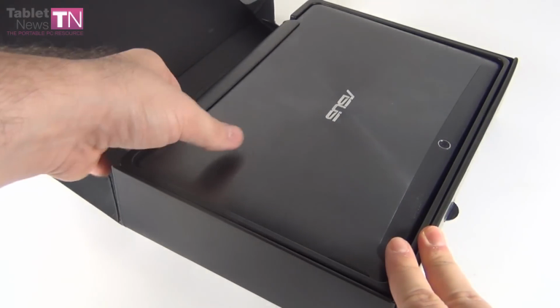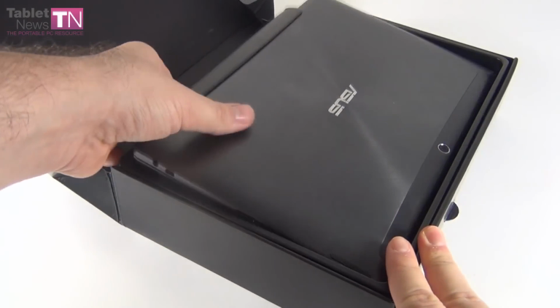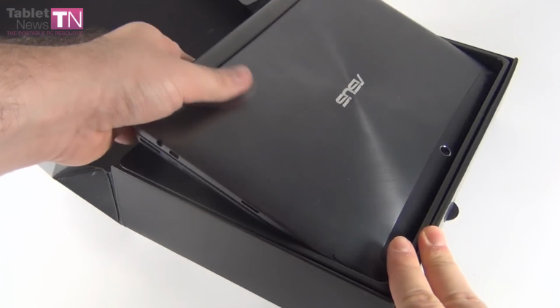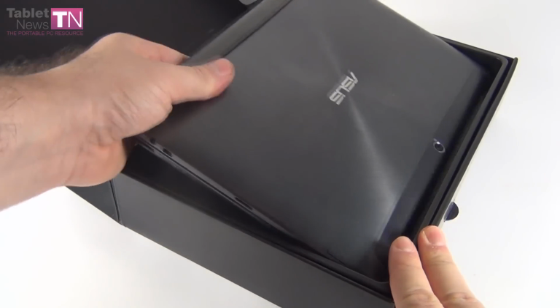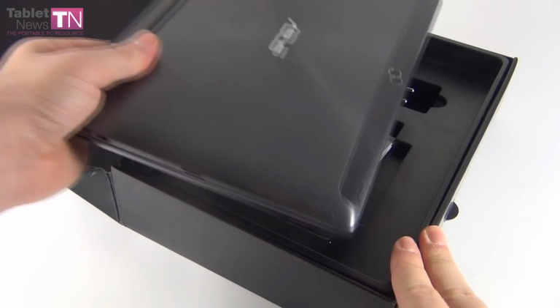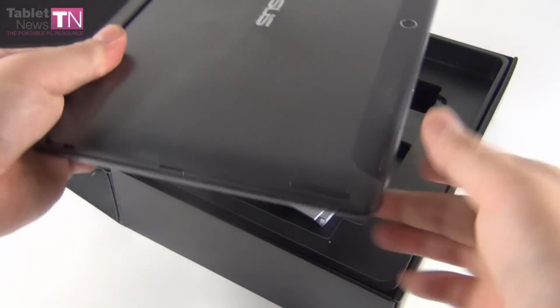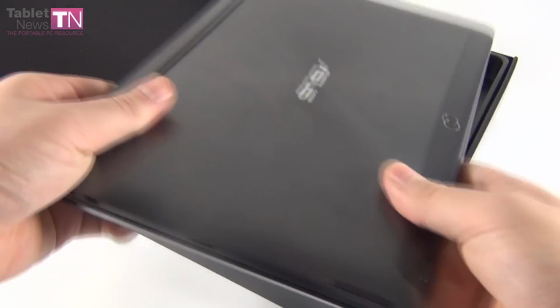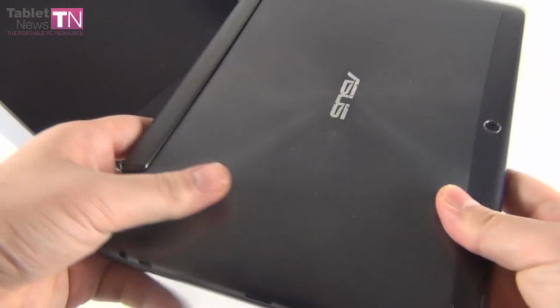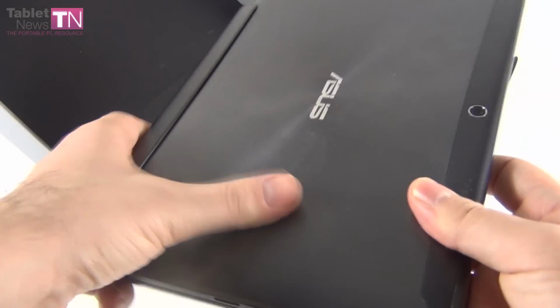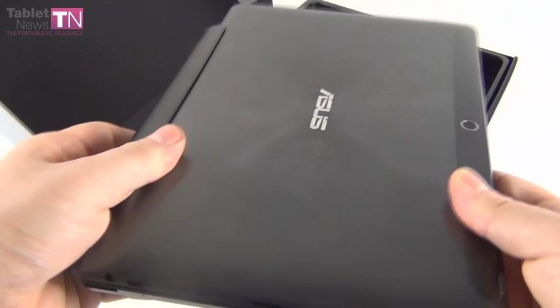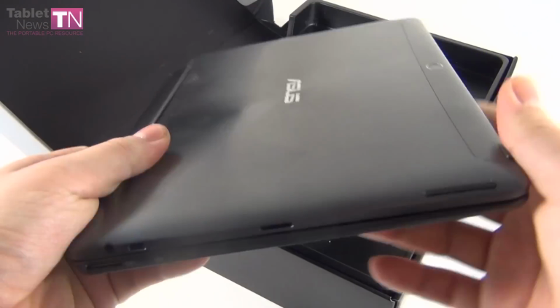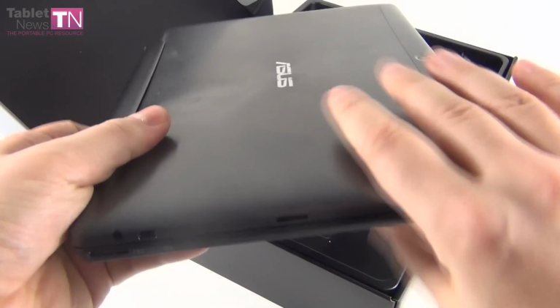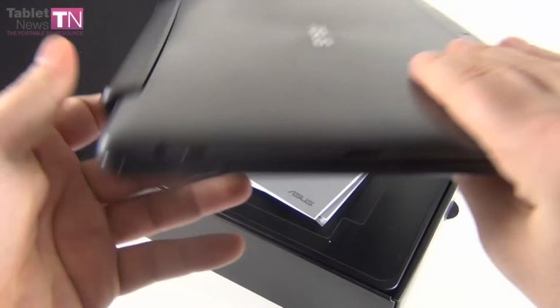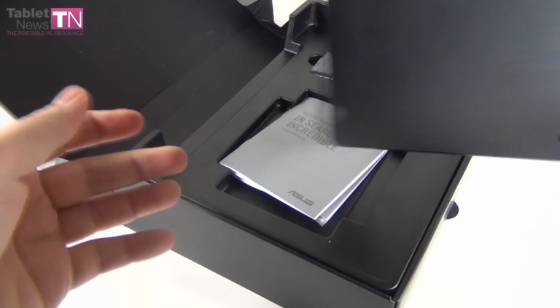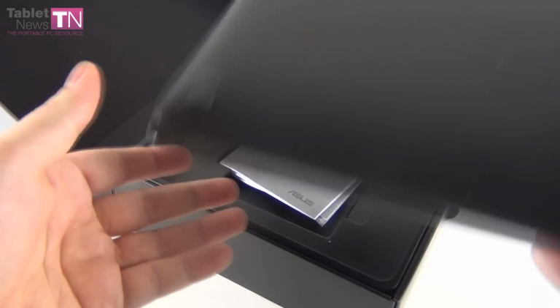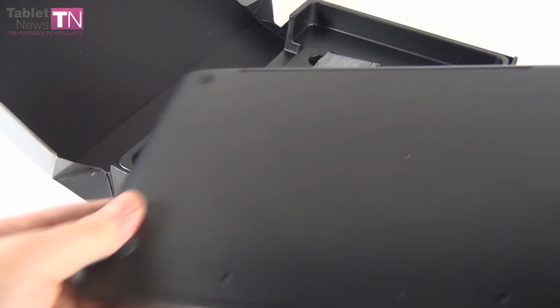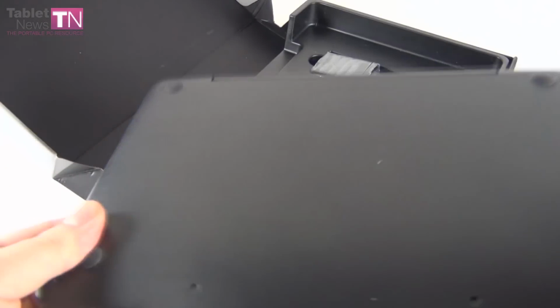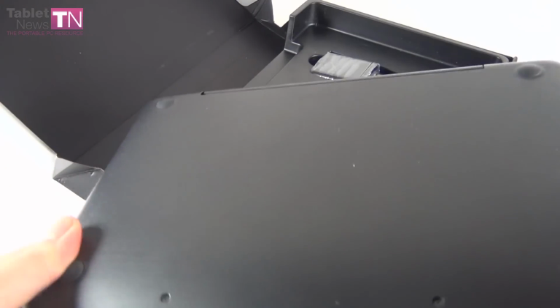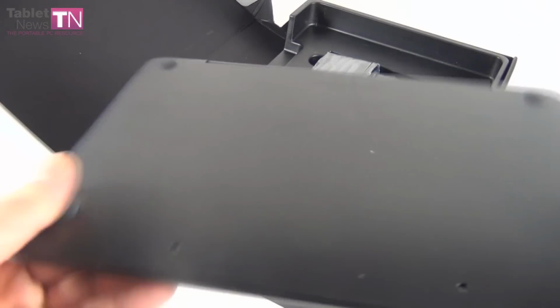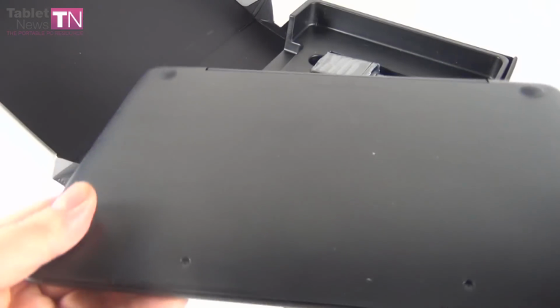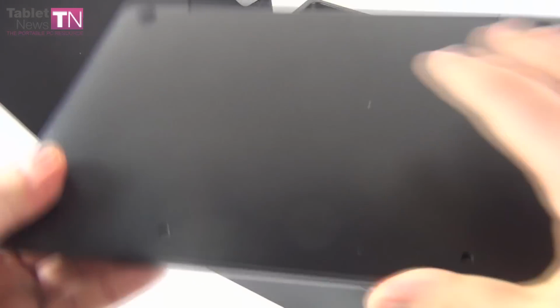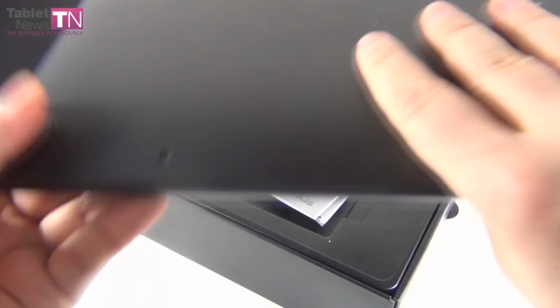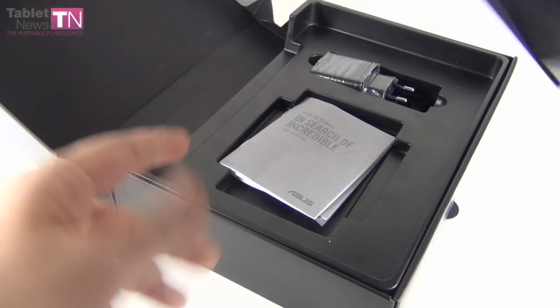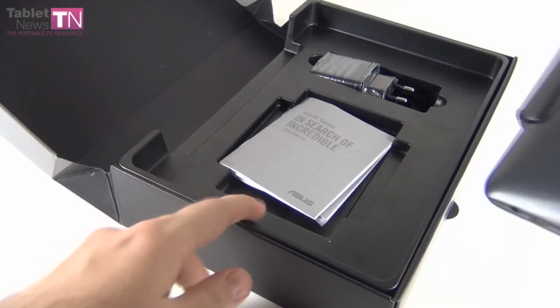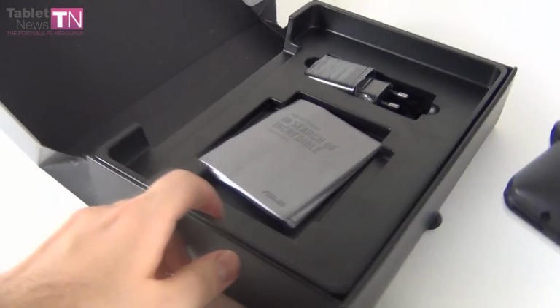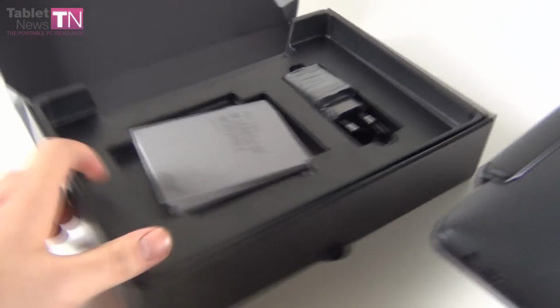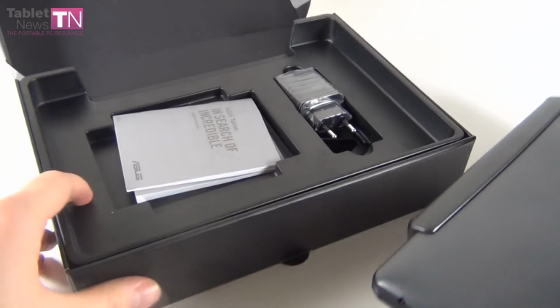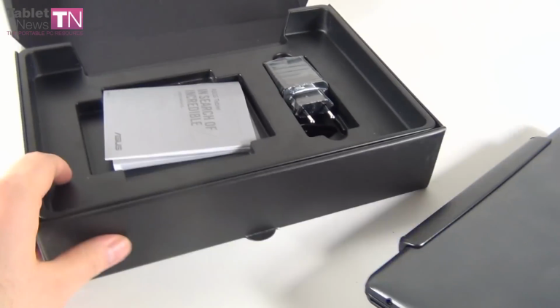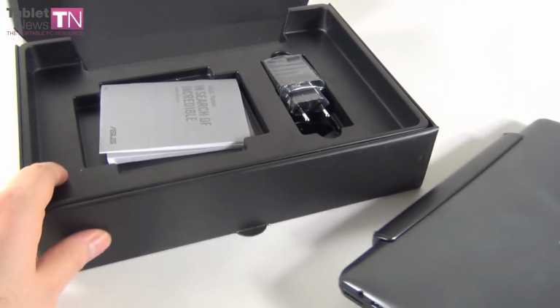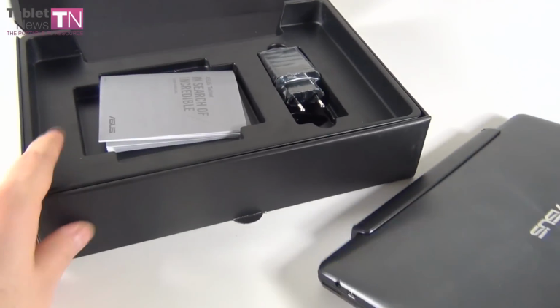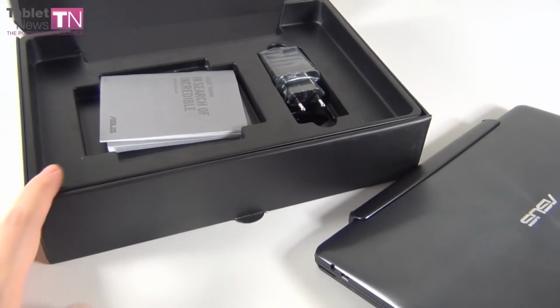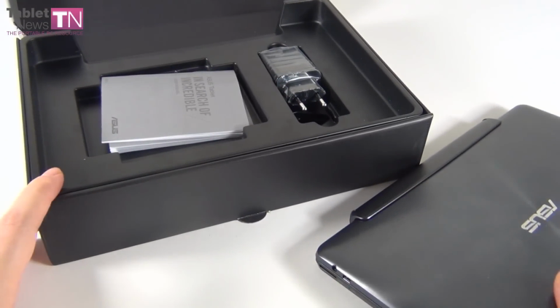This is a sample unit, so don't argue with us about the content of the case and the way it's organized. Once again, a sample unit from ASUS.